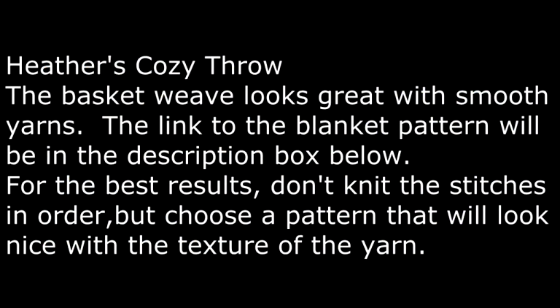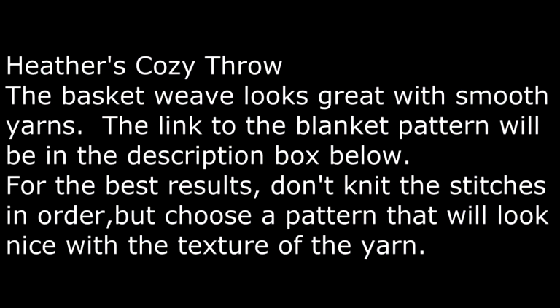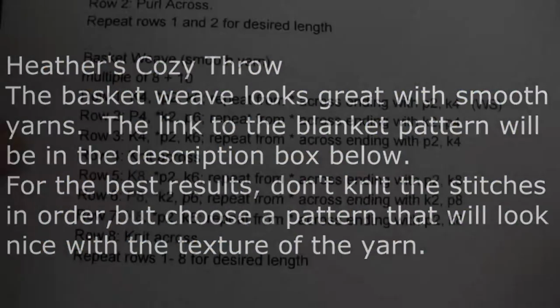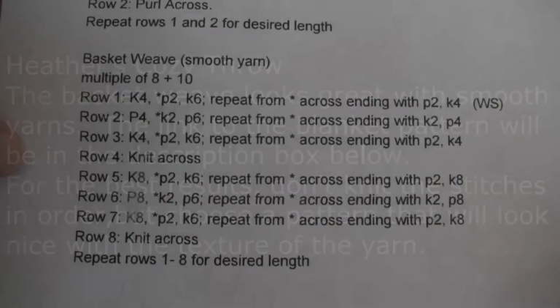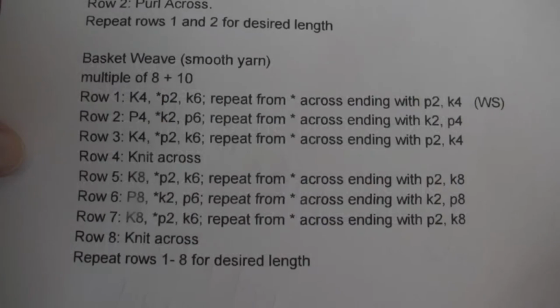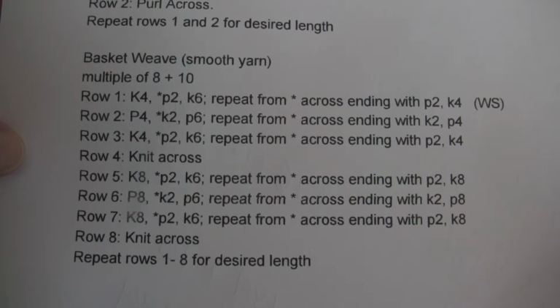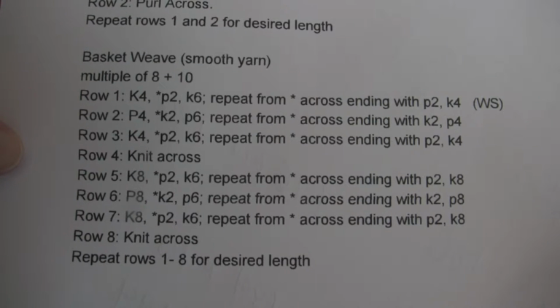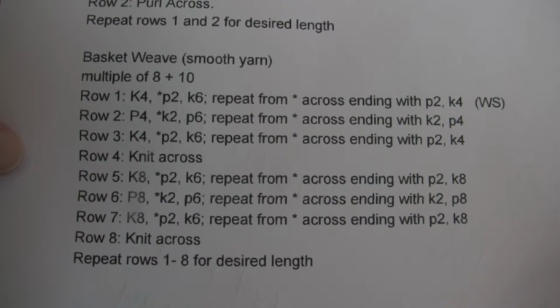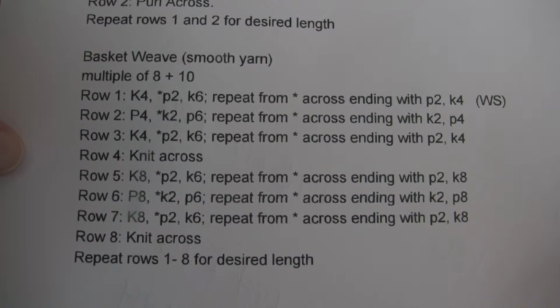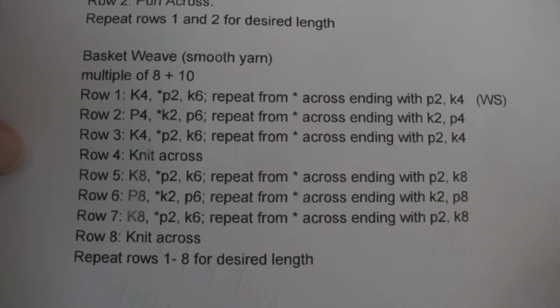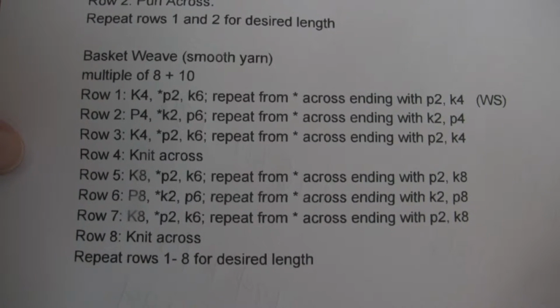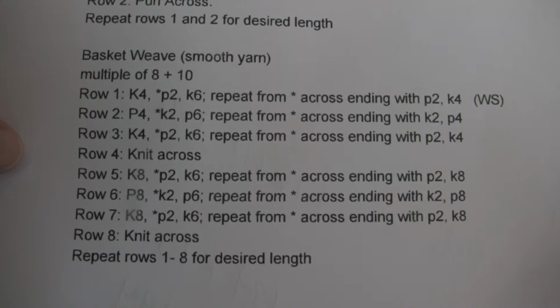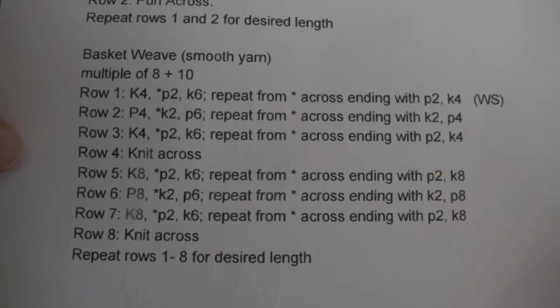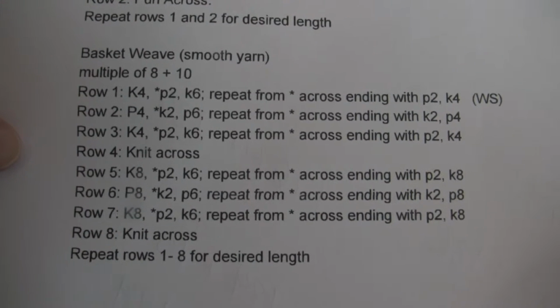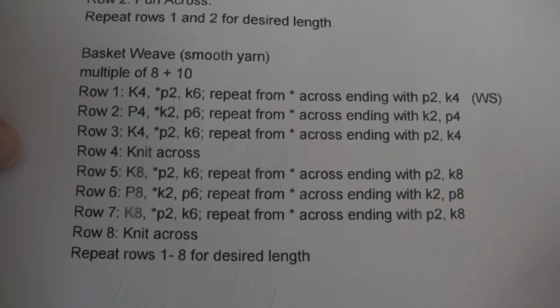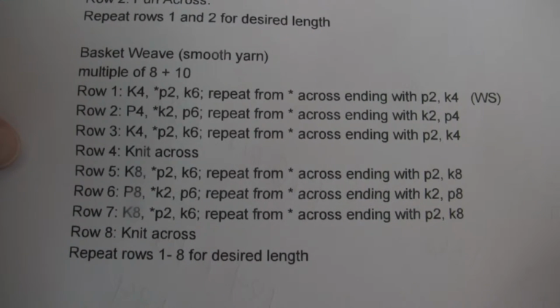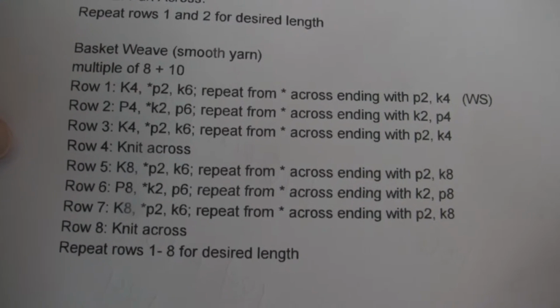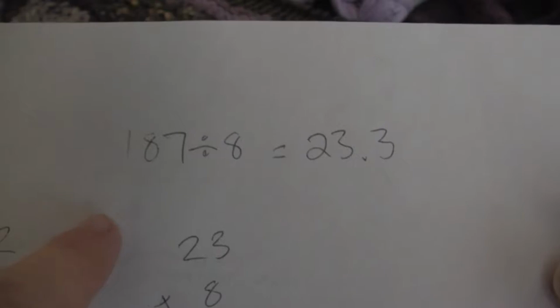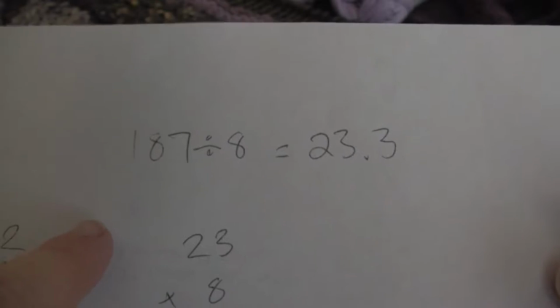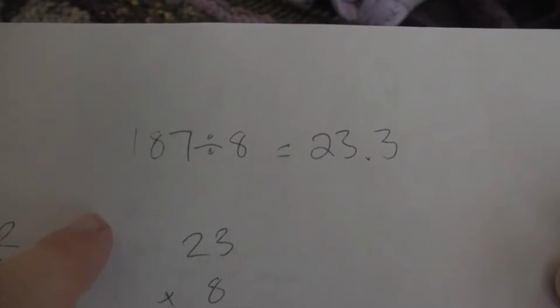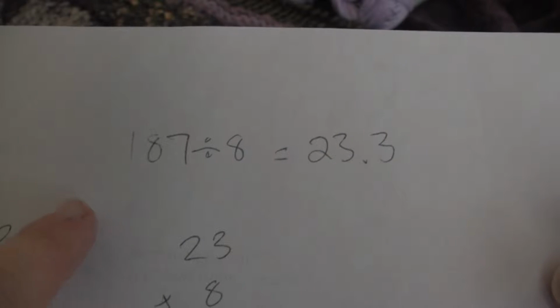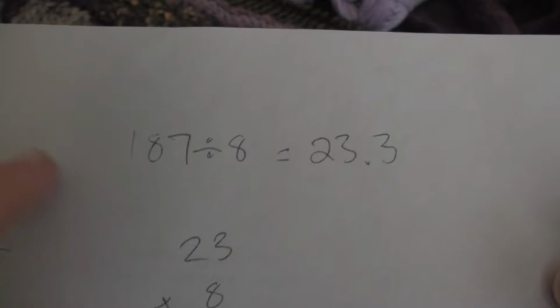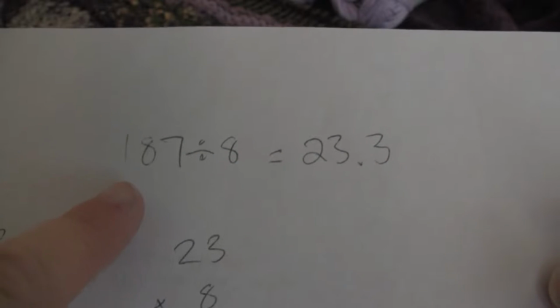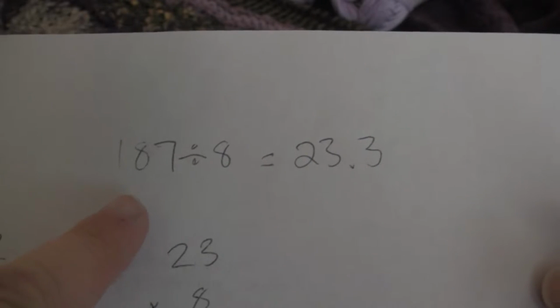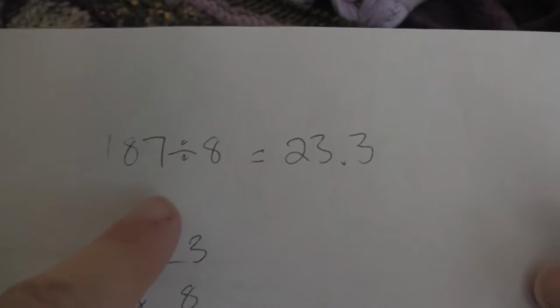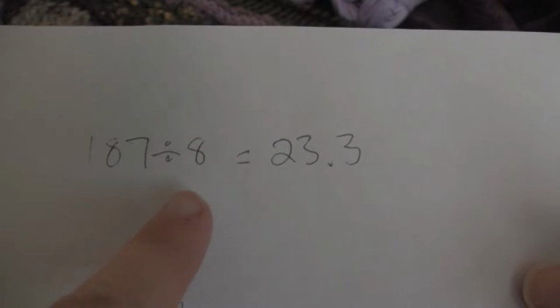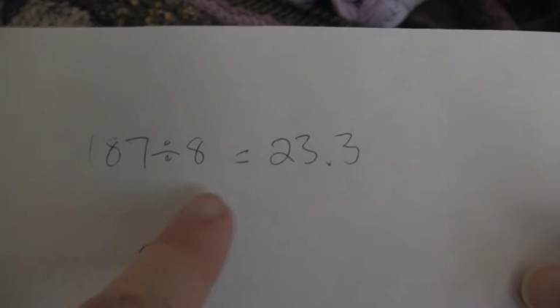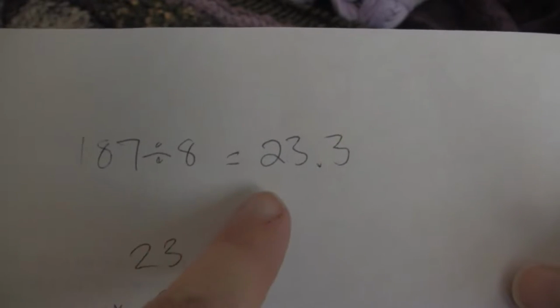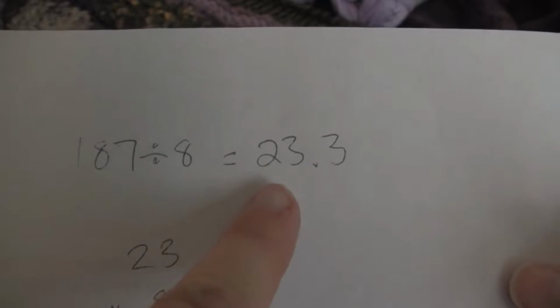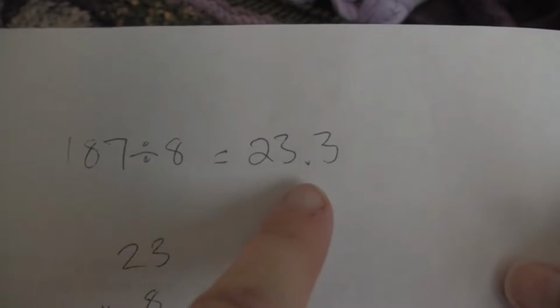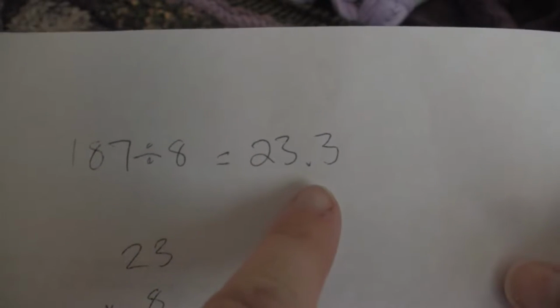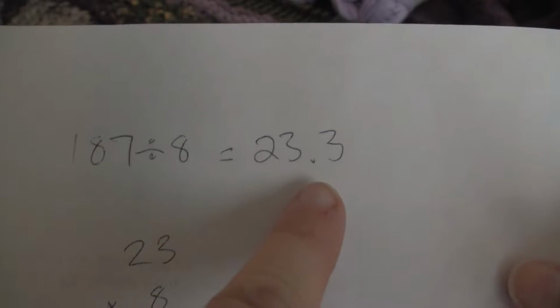Basket weave looks best with smooth yarn. It's a multiple of 8 plus 10. If you divide 187 by 8, you get 23.3.